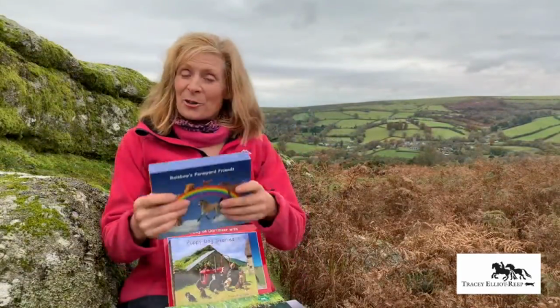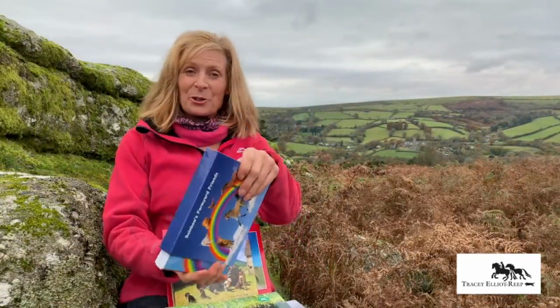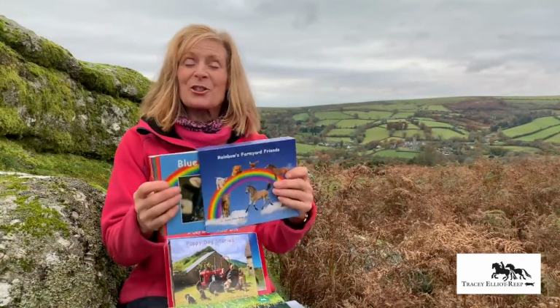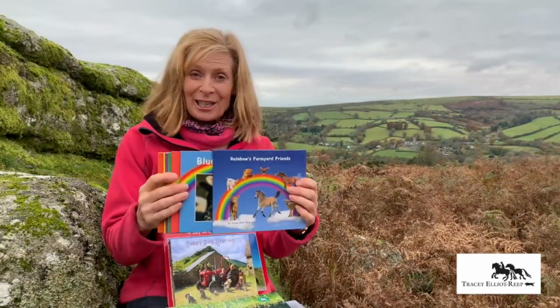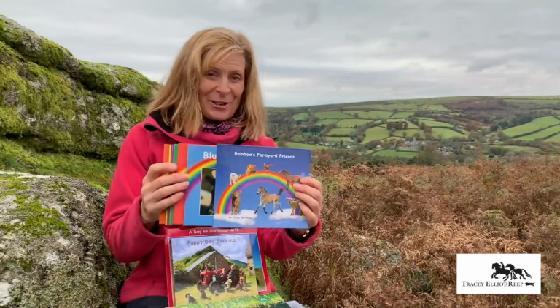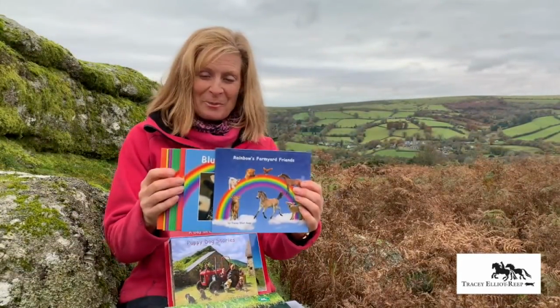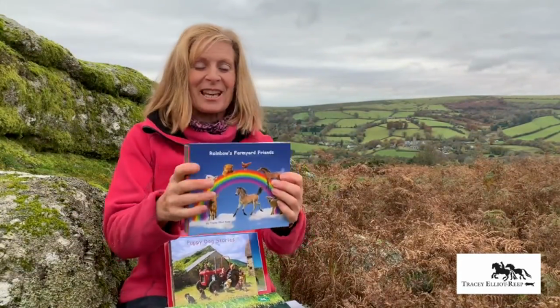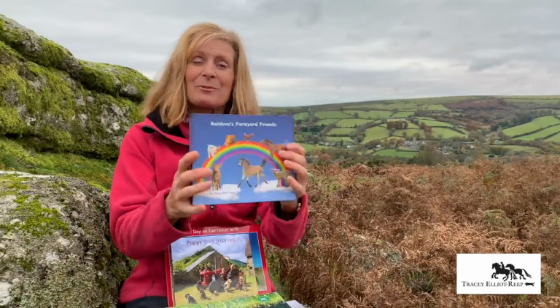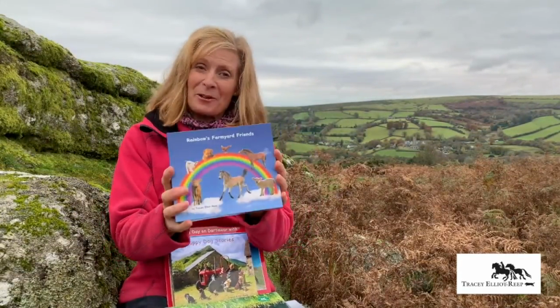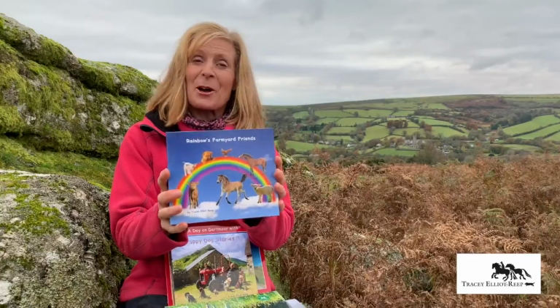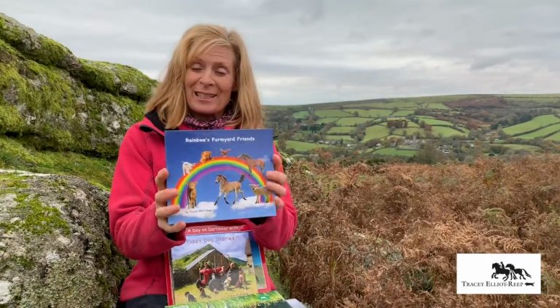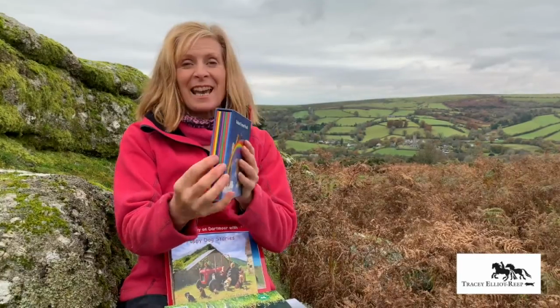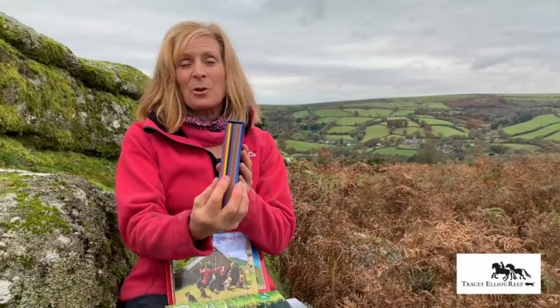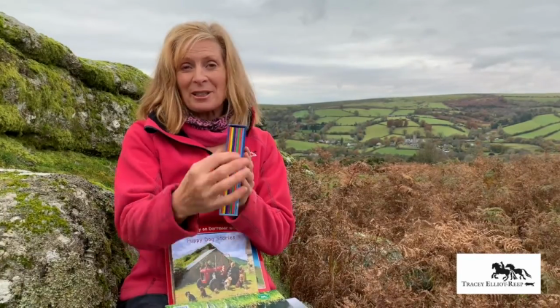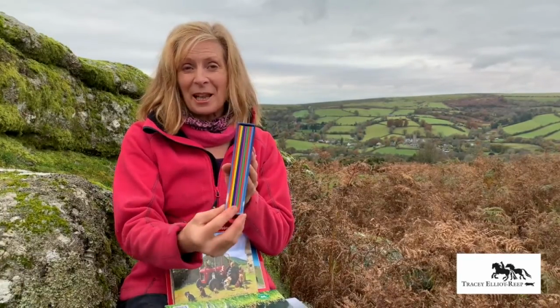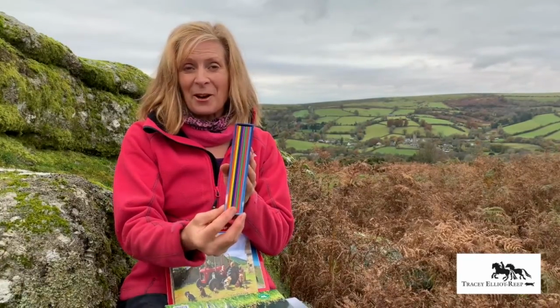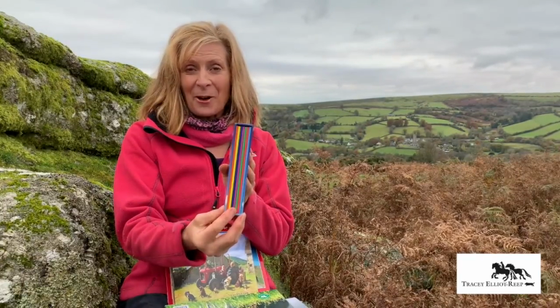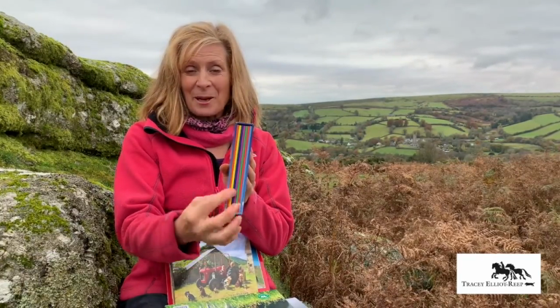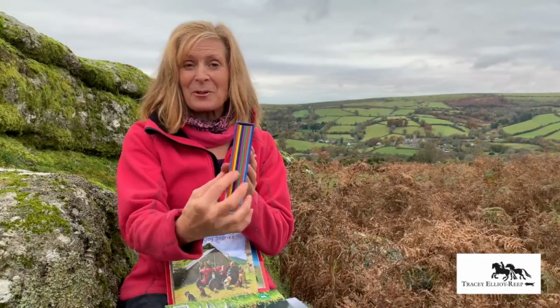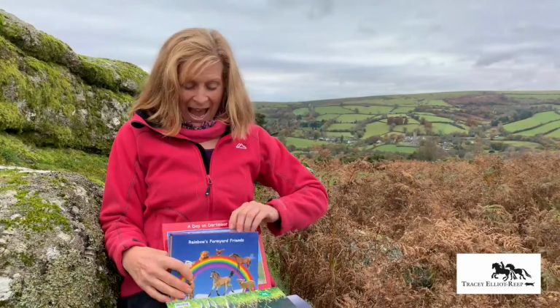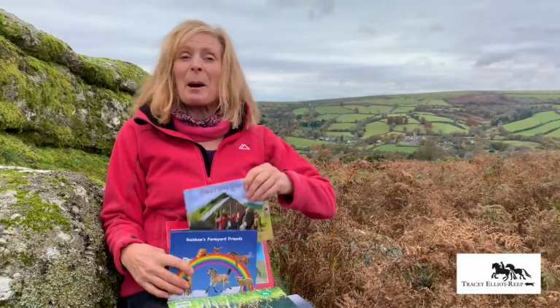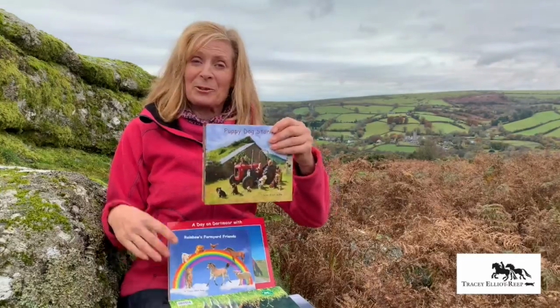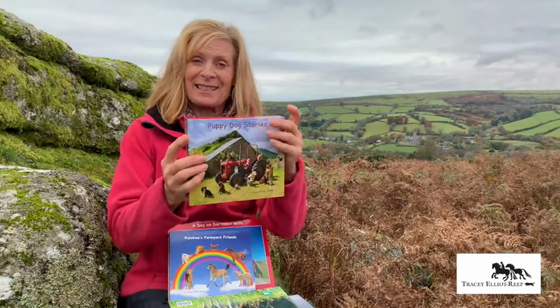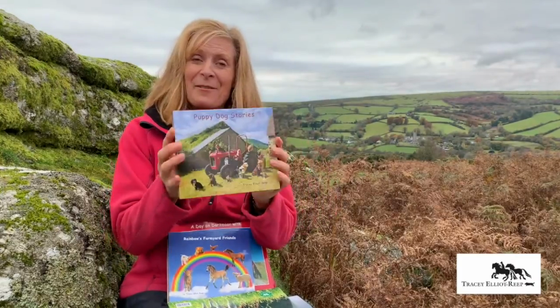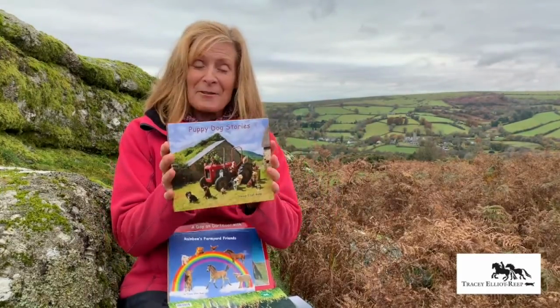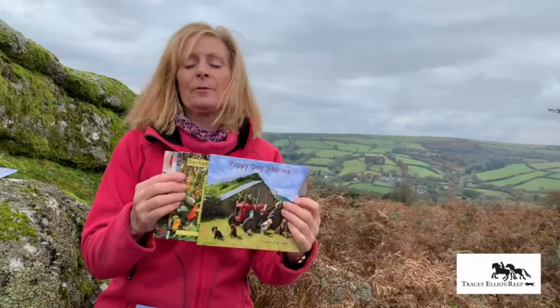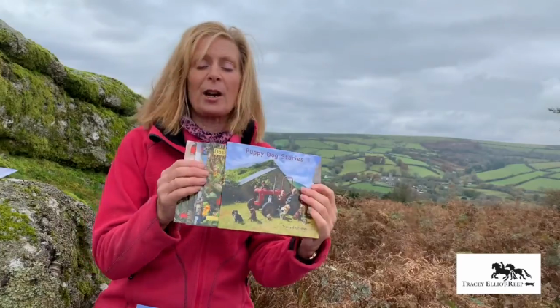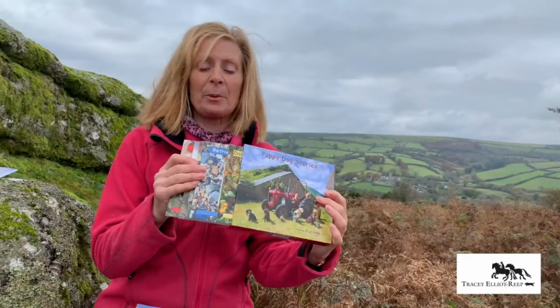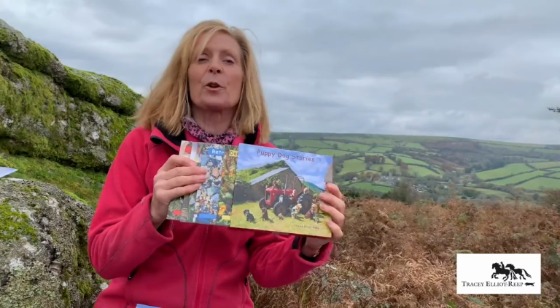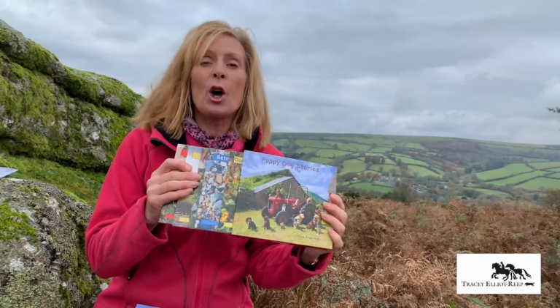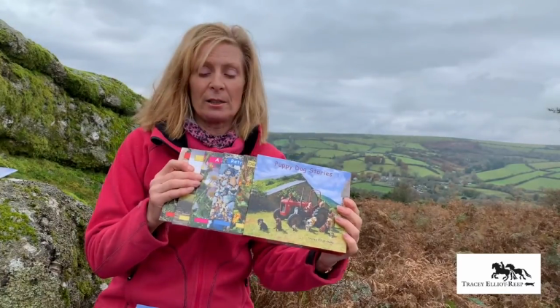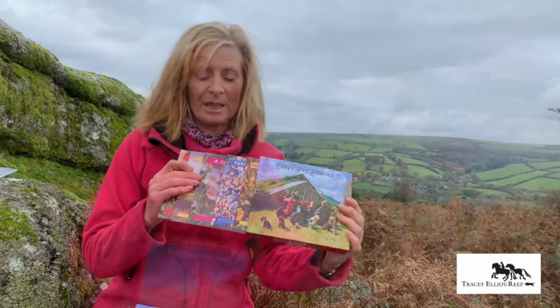I also do children's early reading books. This is Rainbow and a Farmyard Friend, and they all come in a different colour of the rainbow, and Puppy Dog Stories — five photographic books for early readers.